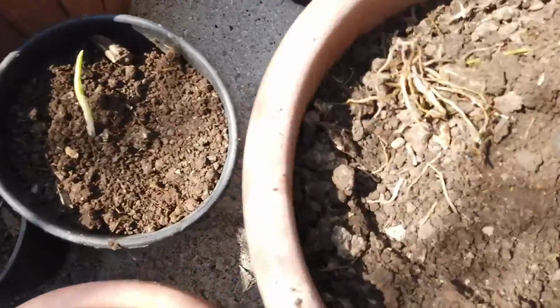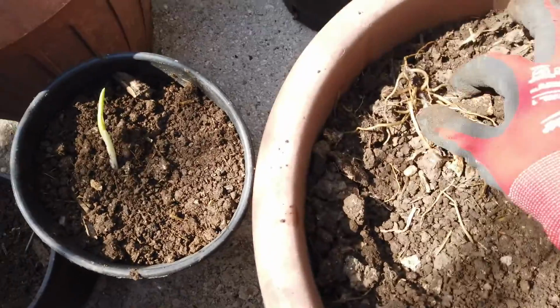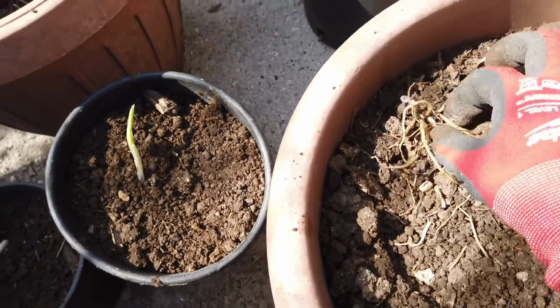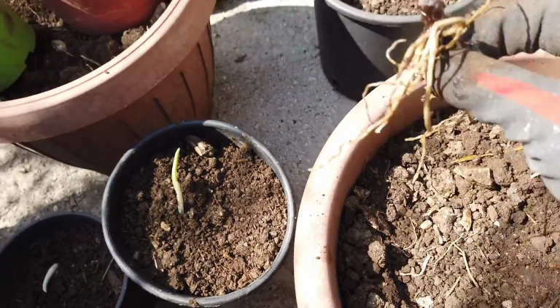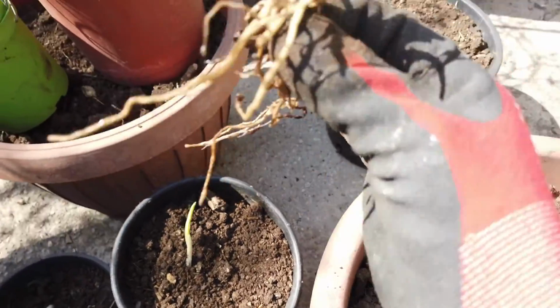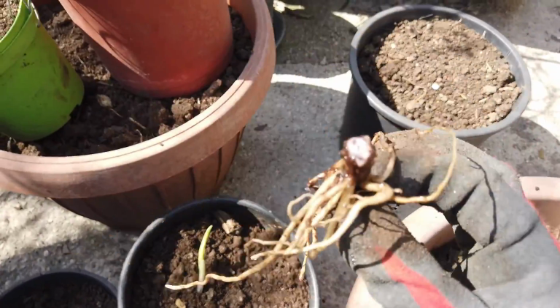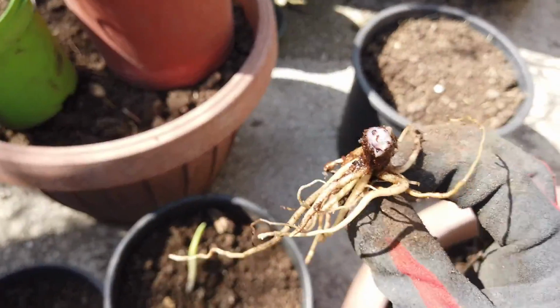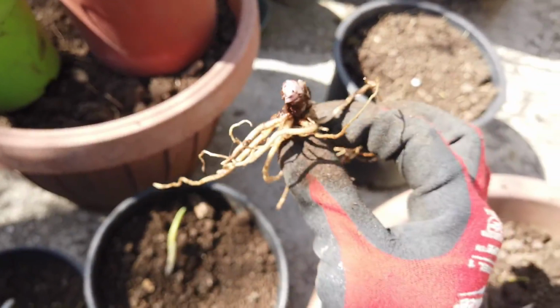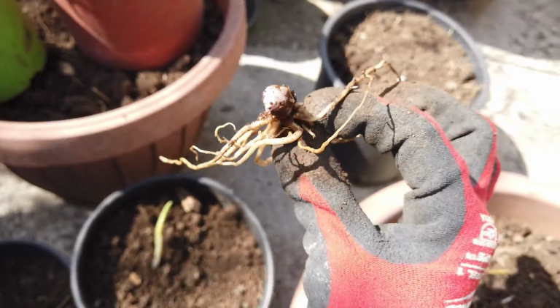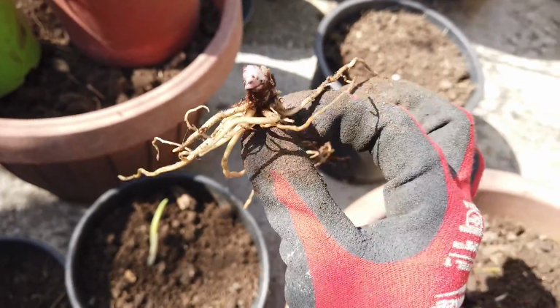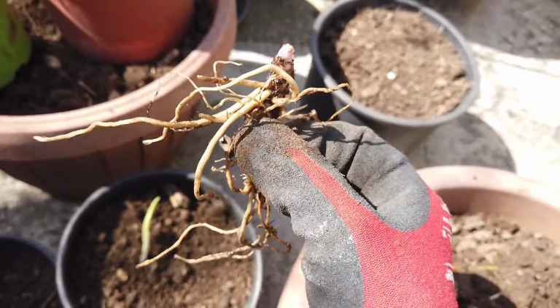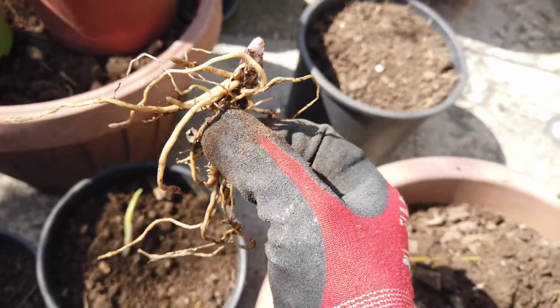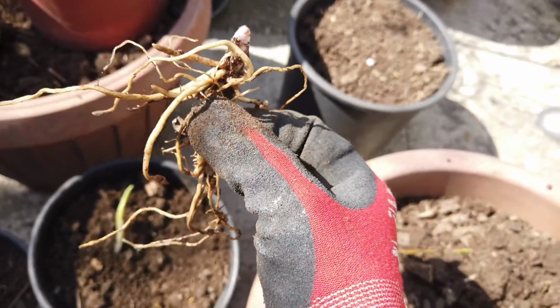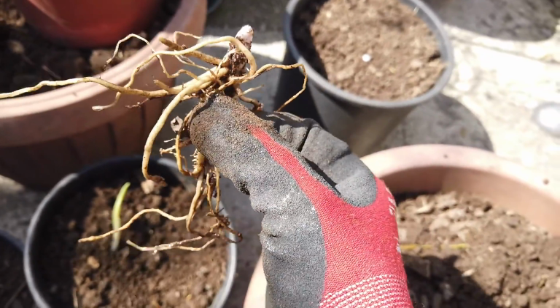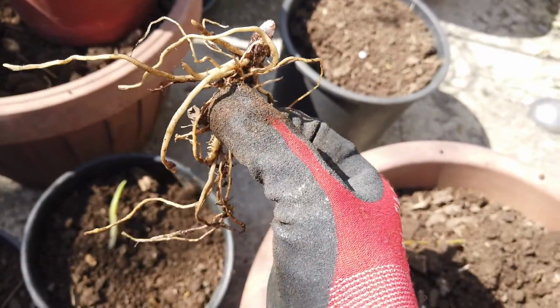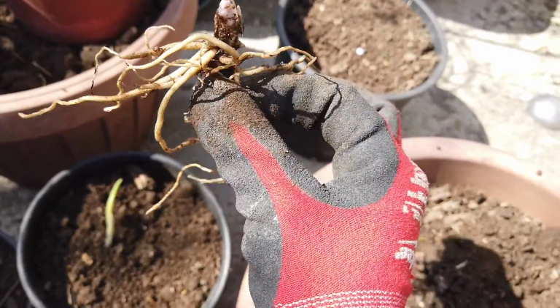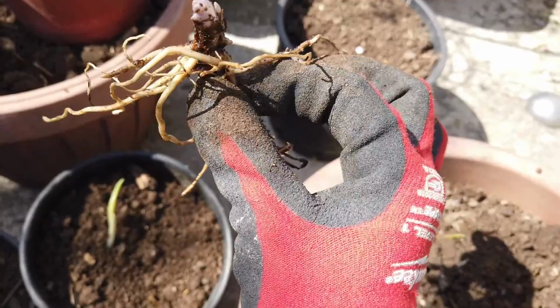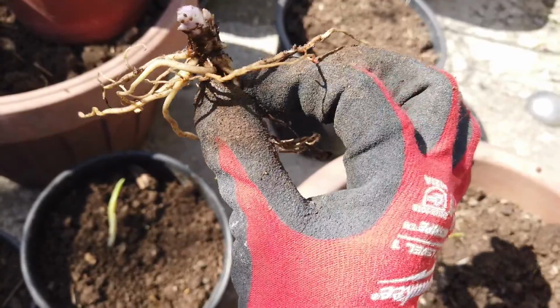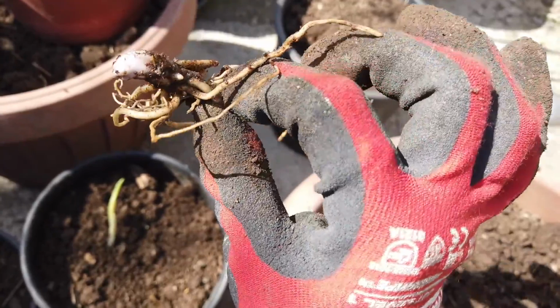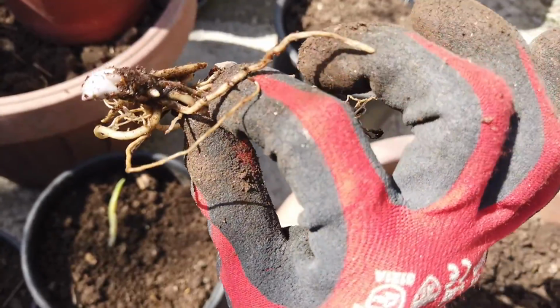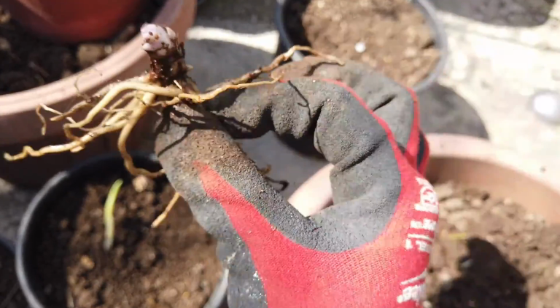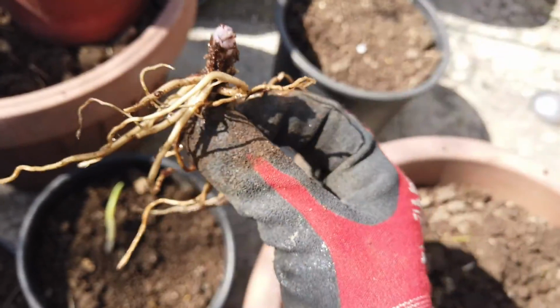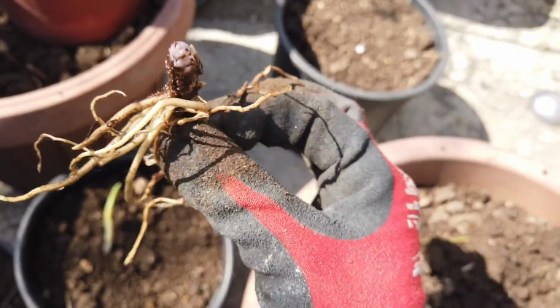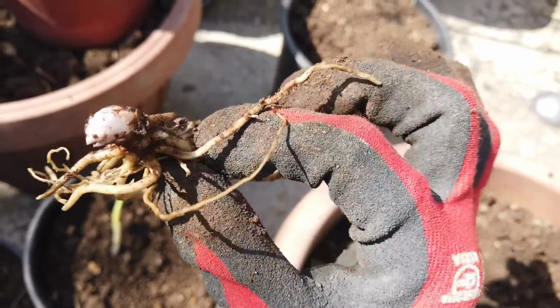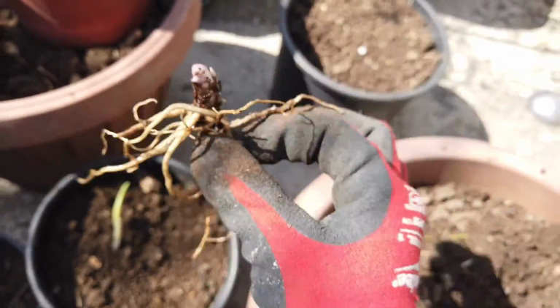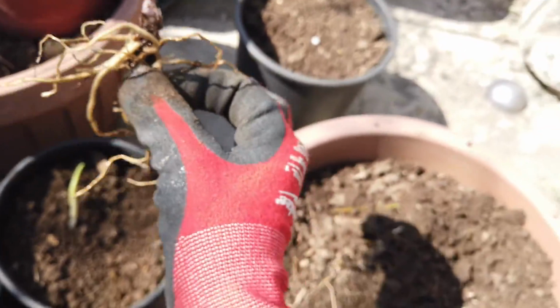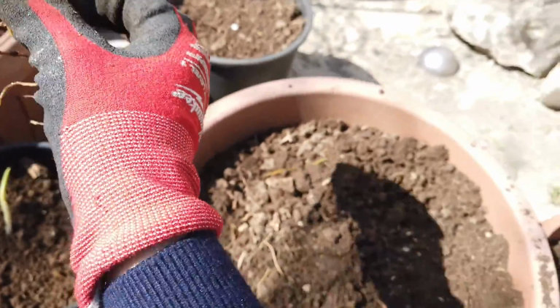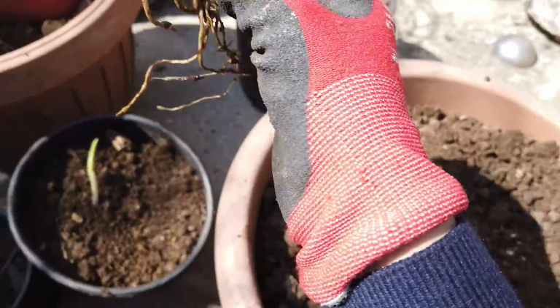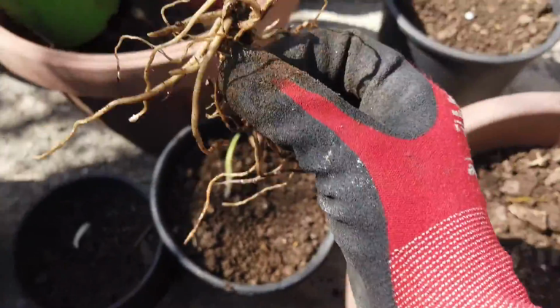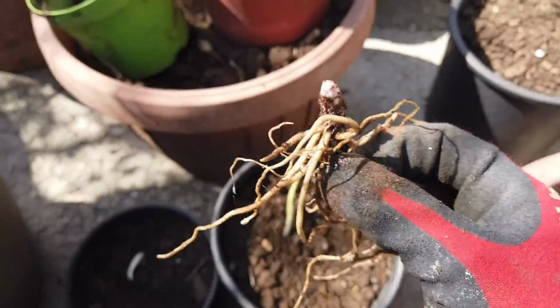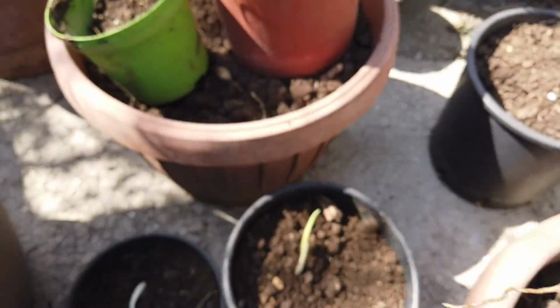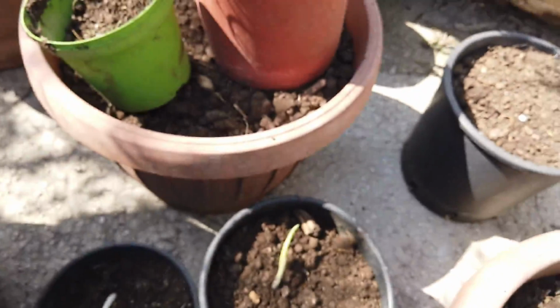So this is the other kind that we have - you can see that coming up. I love looking at plants' root systems; I think it's so cool. Right, so that's coming up - let's put that in a little one as well.